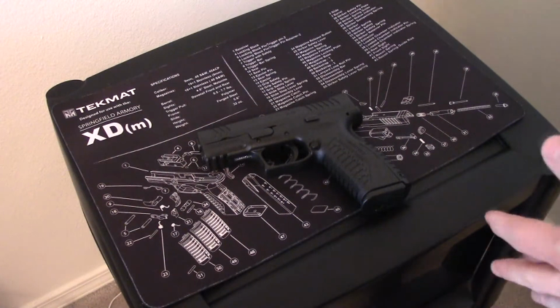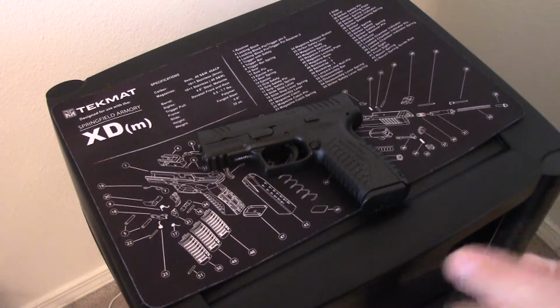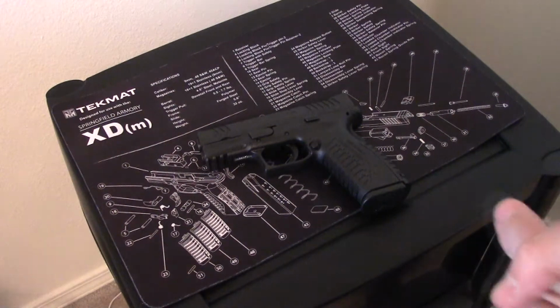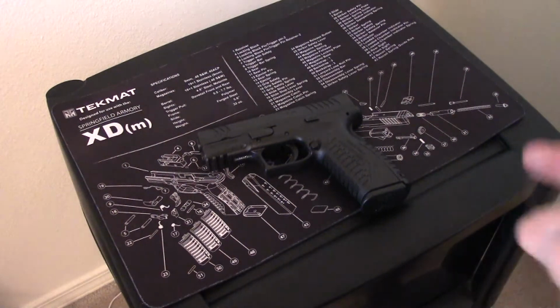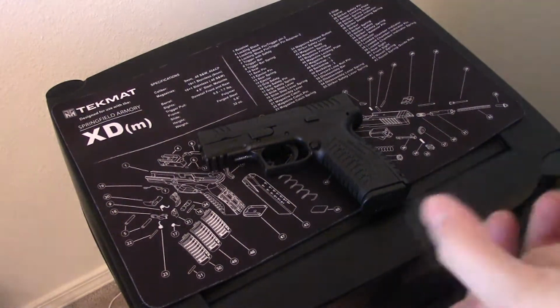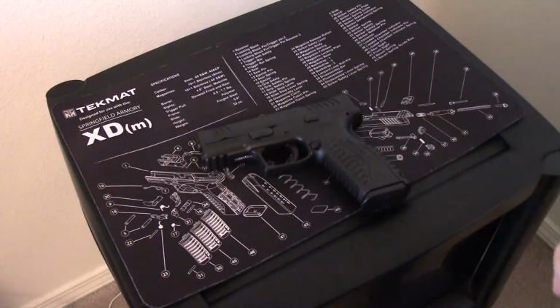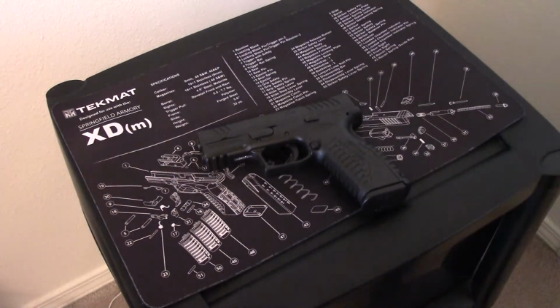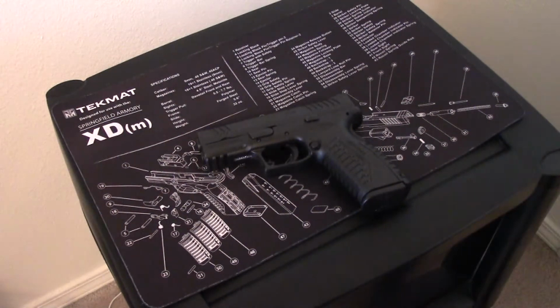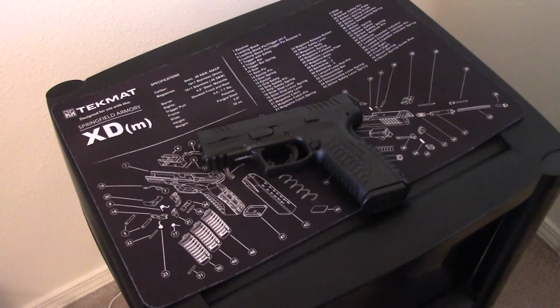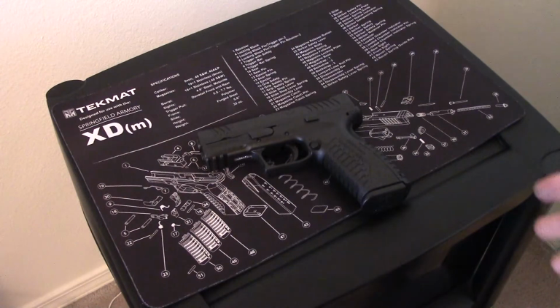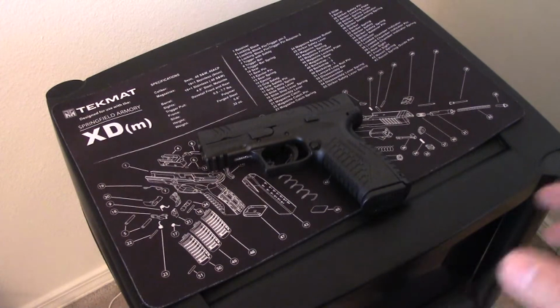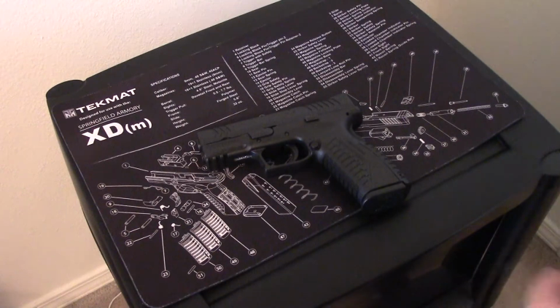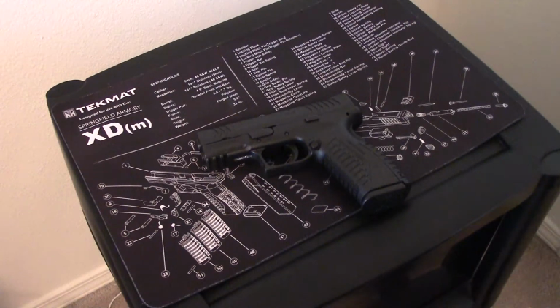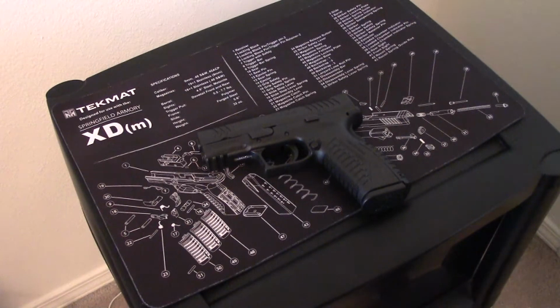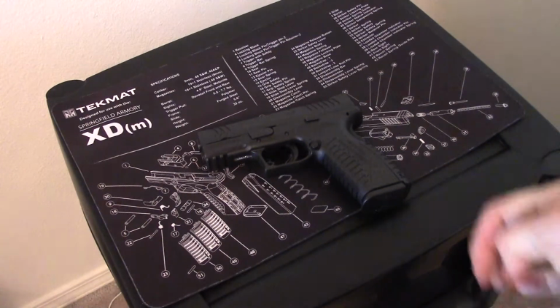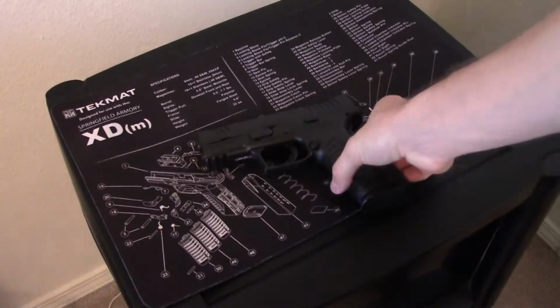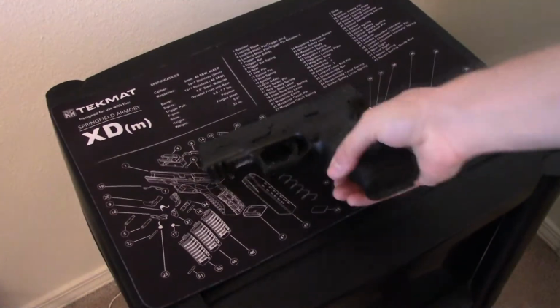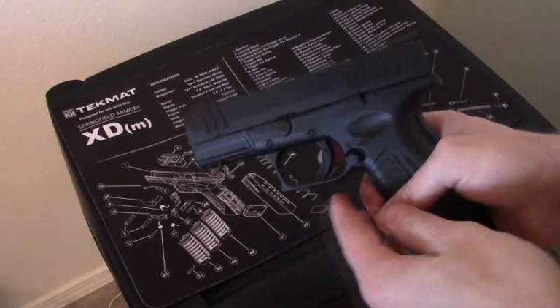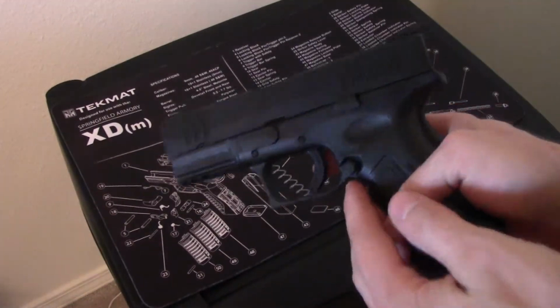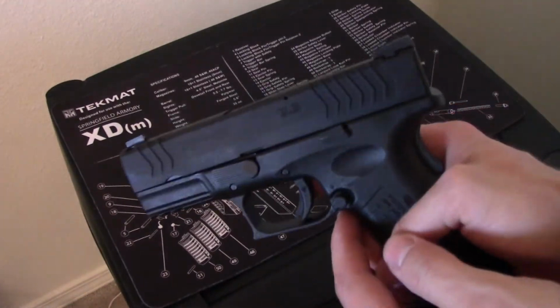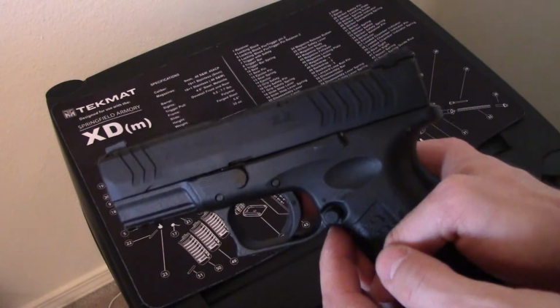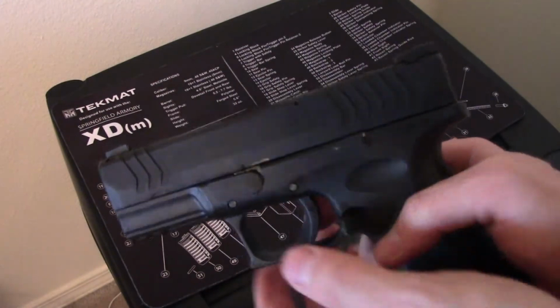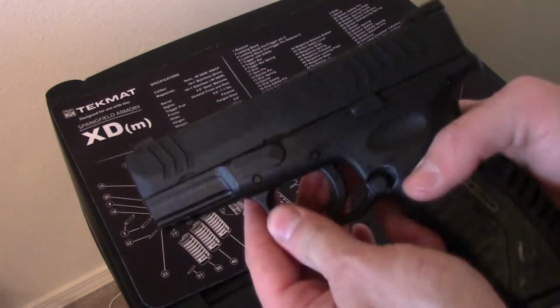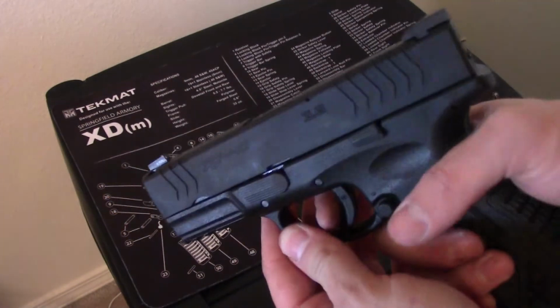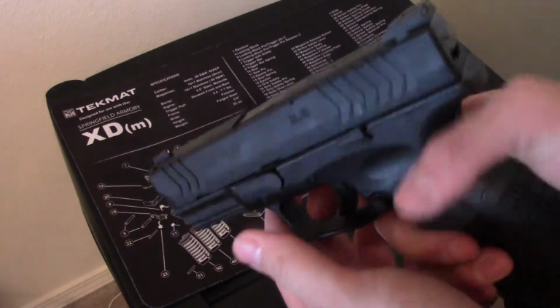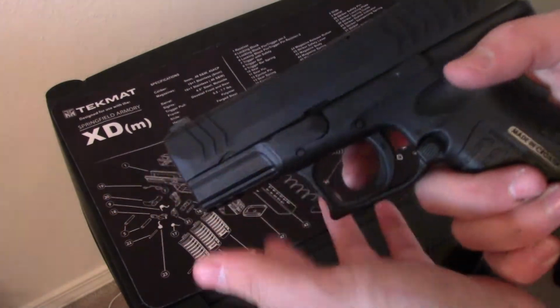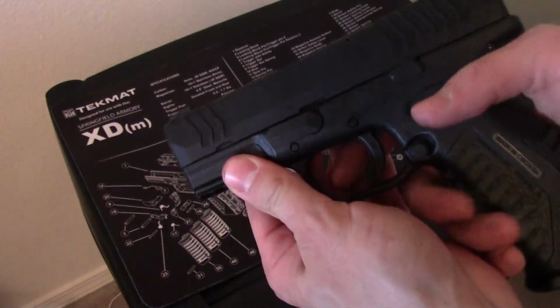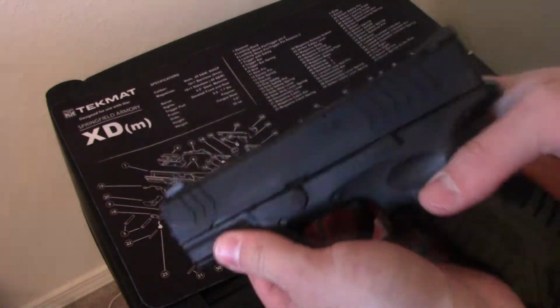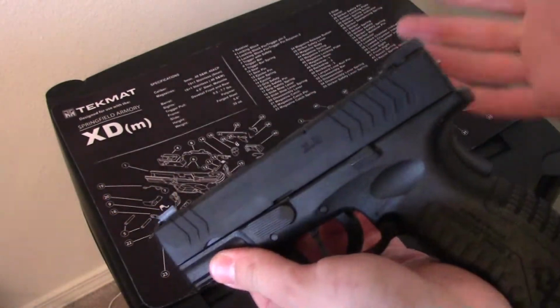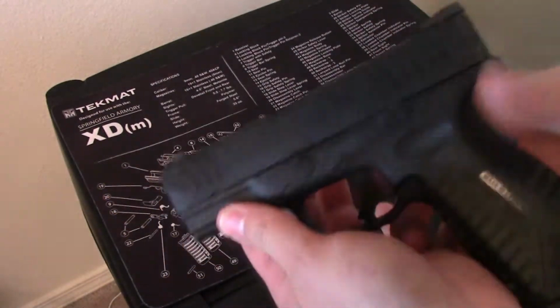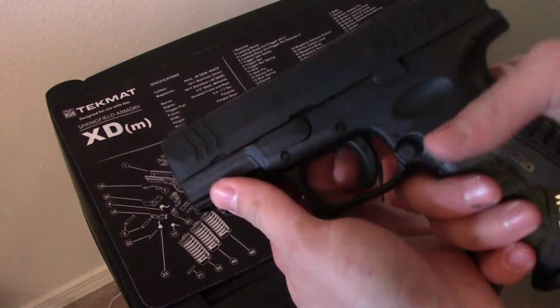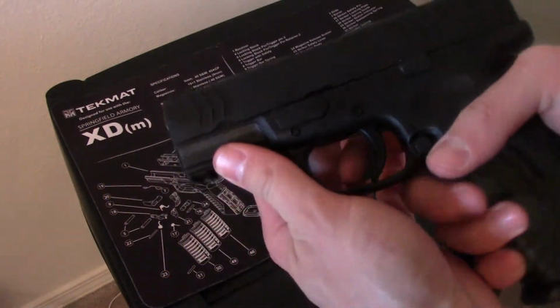Alright, going to do a quick video on how to field strip an XDM 40, and as you'll see this one just happens to be the 3.8 barrel. Pretty simple, kind of like a Glock — the only difference is you don't have to pull the trigger to get the slide off.